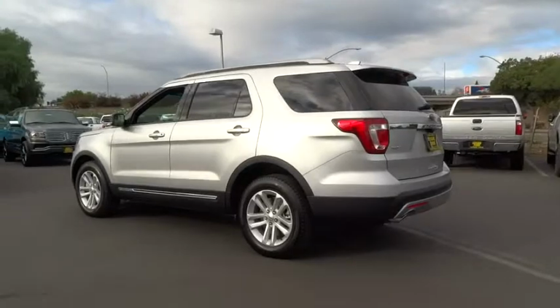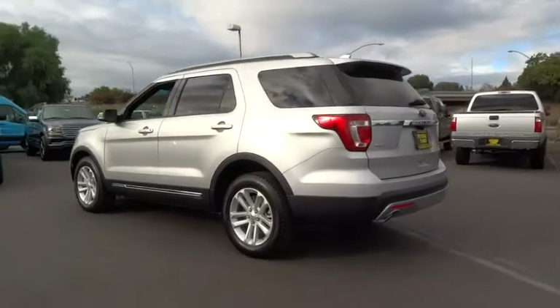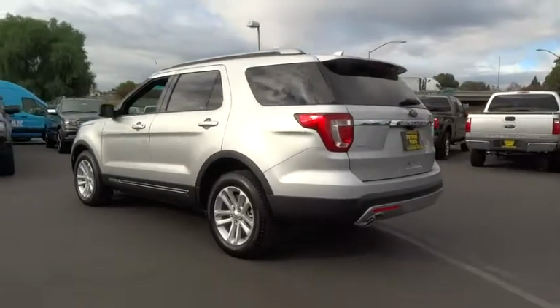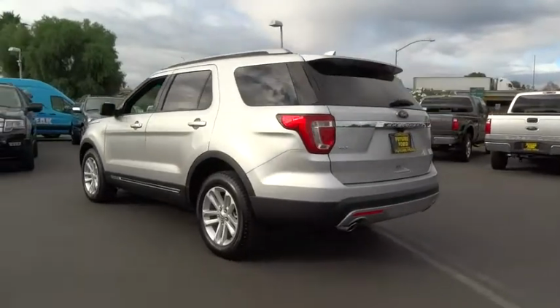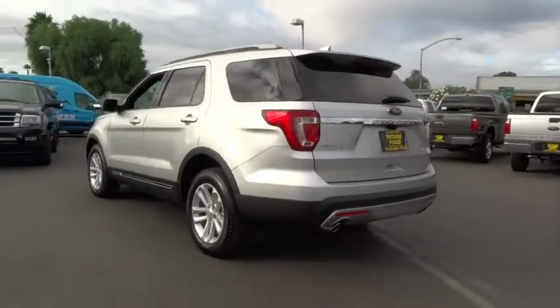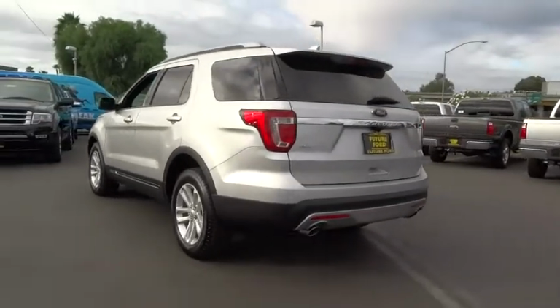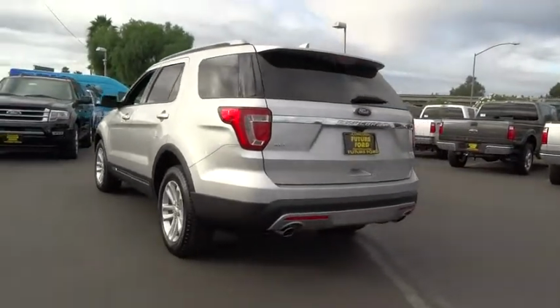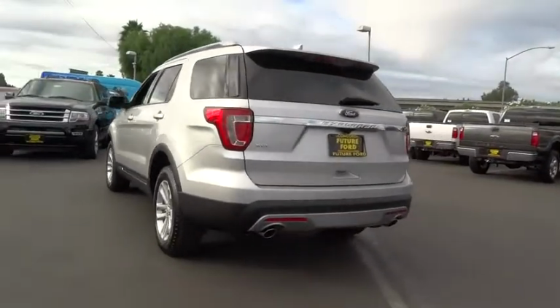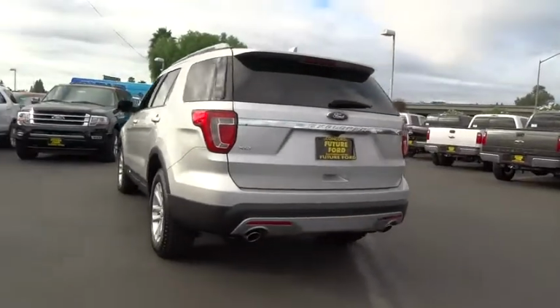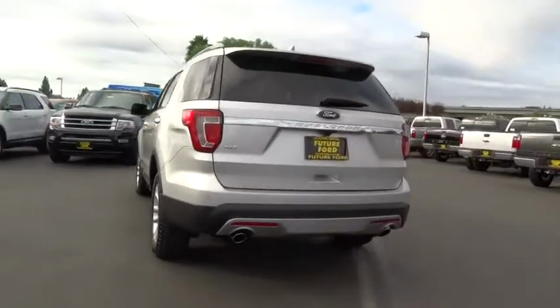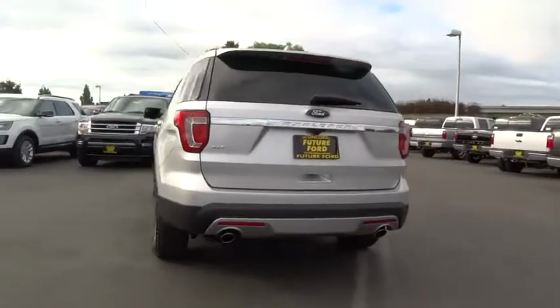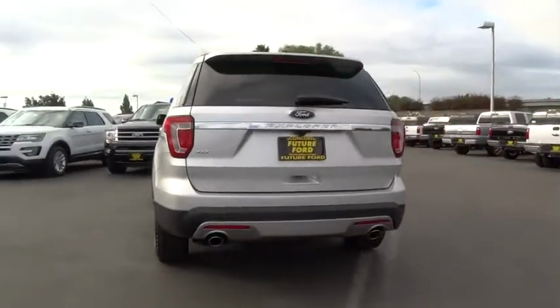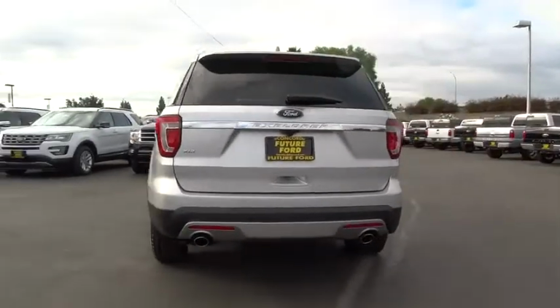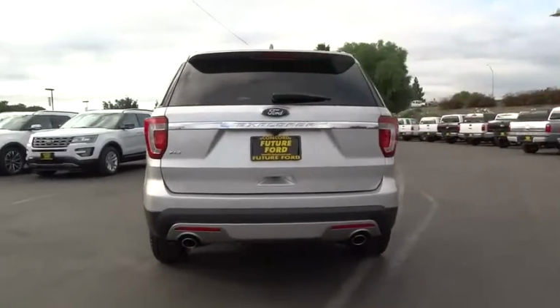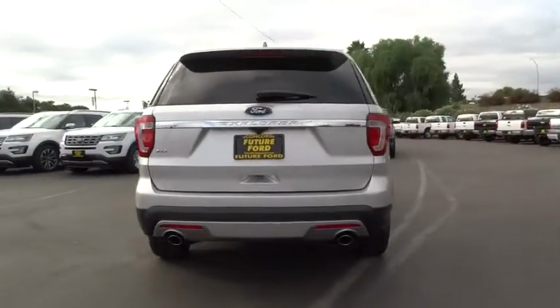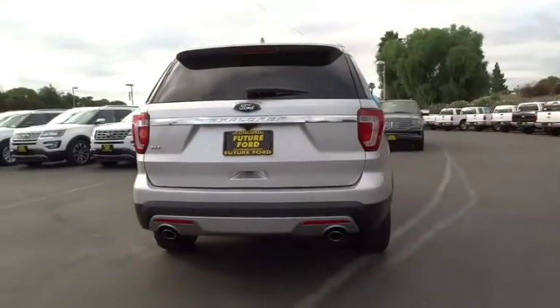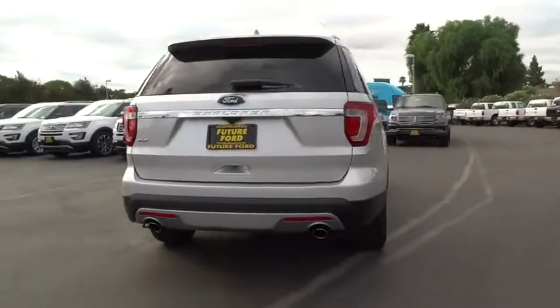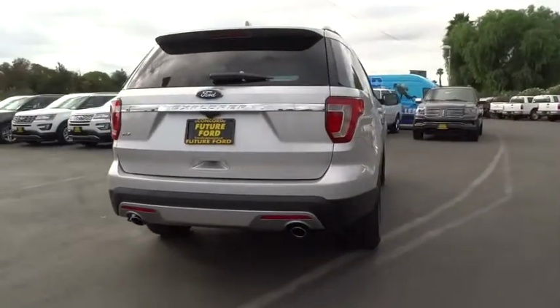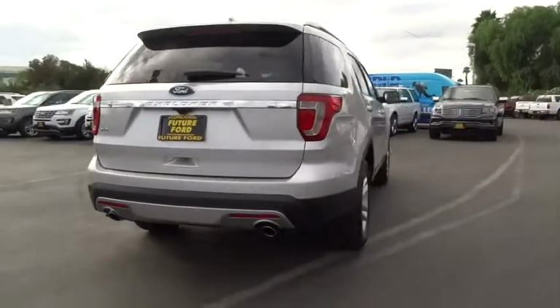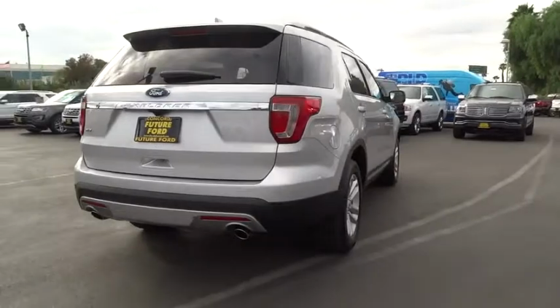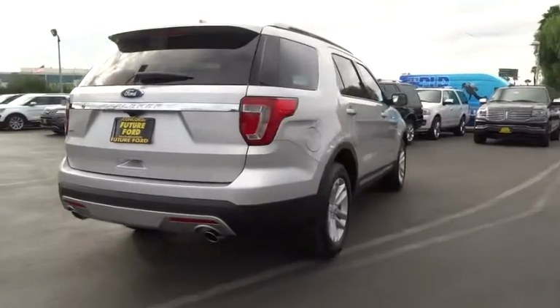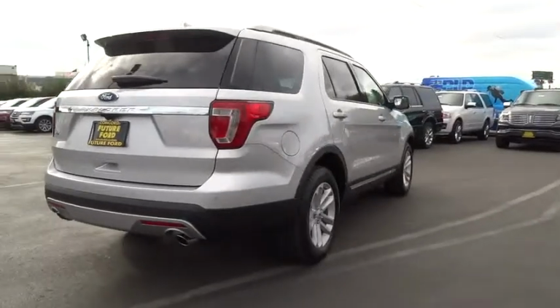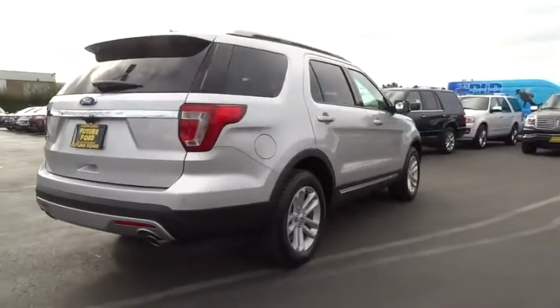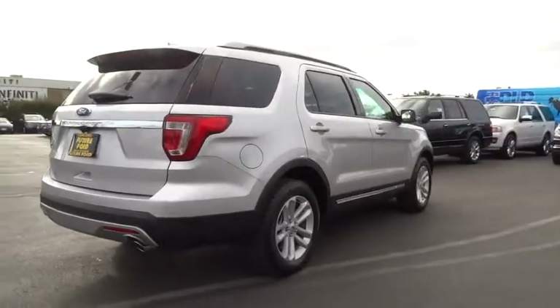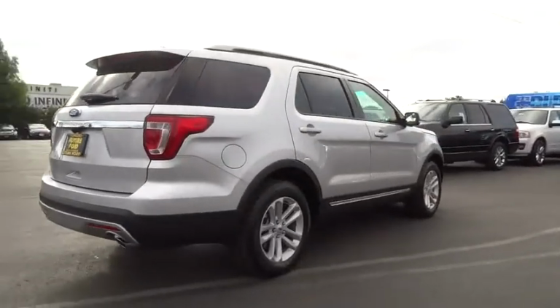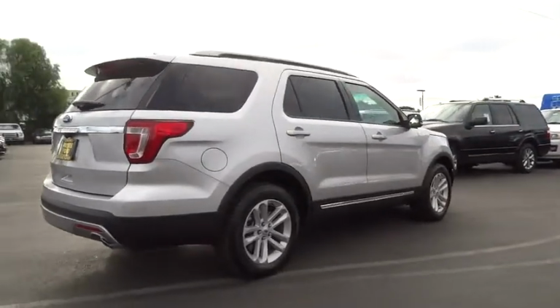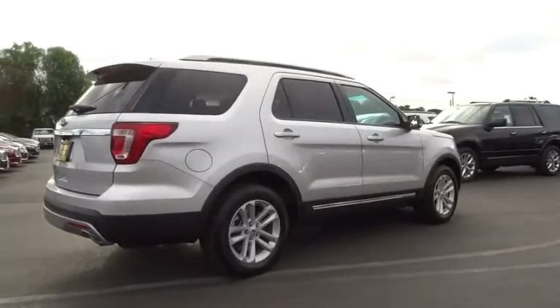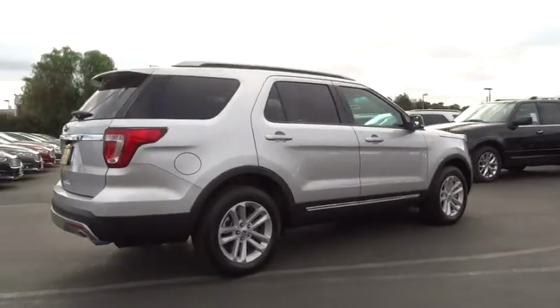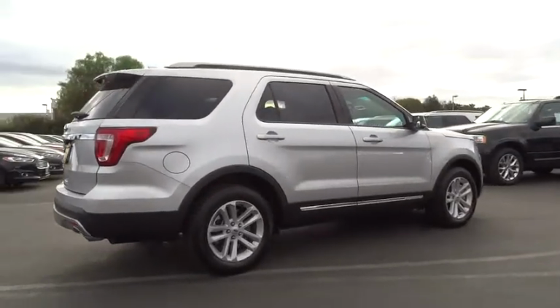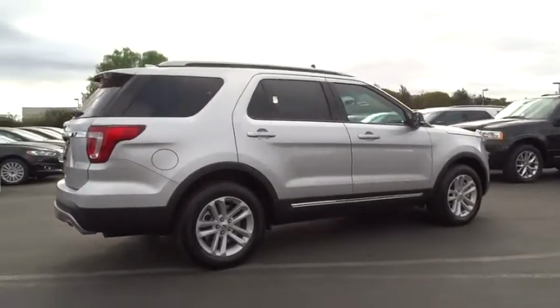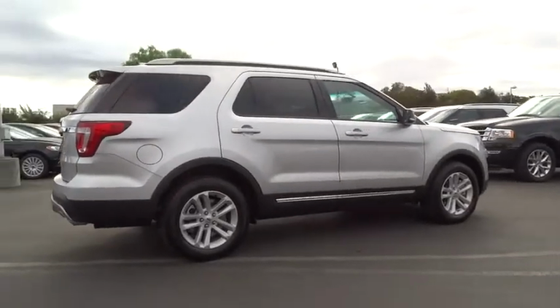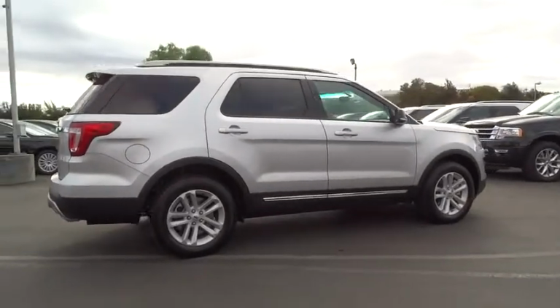Bluetooth, leather wrapped steering wheel, front license plate bracket. Wouldn't you look great in this vehicle? Stop in today and see for yourself.